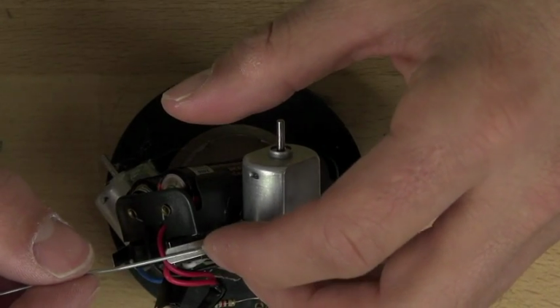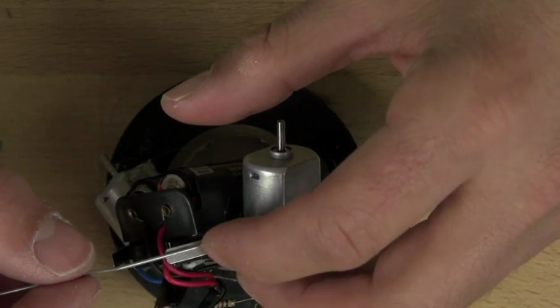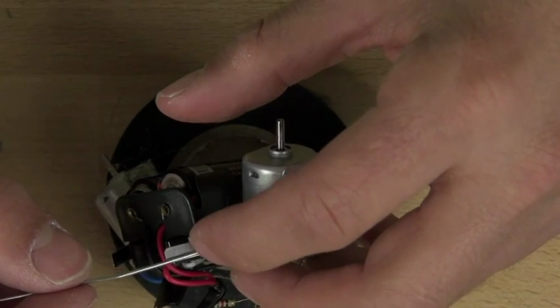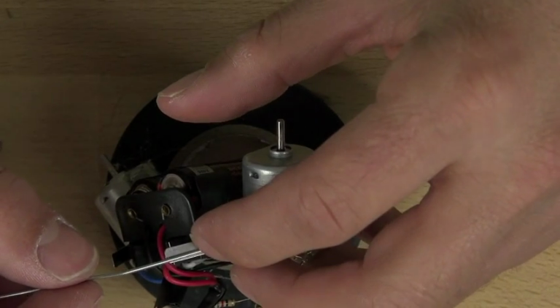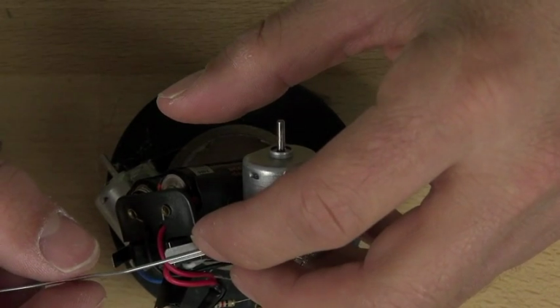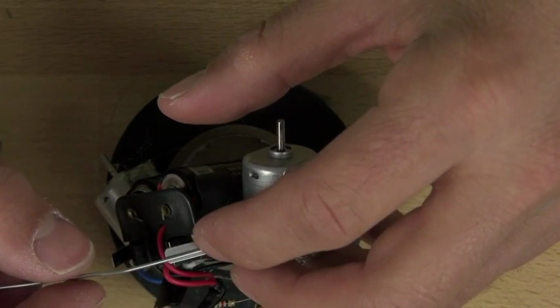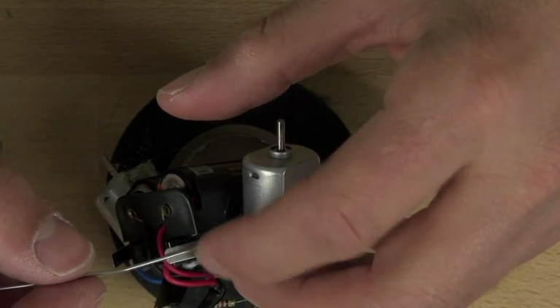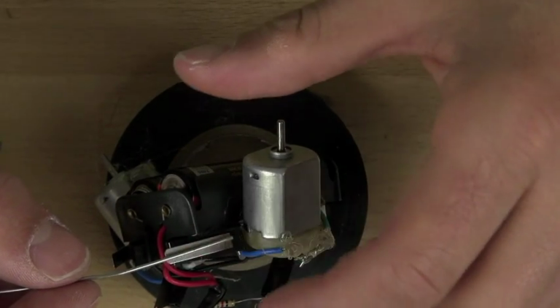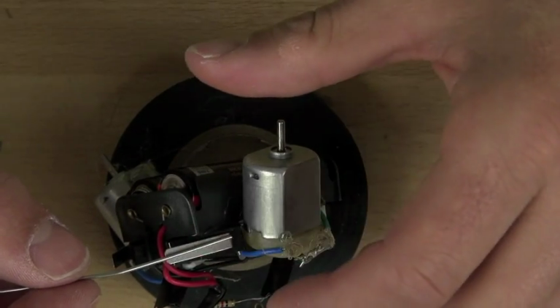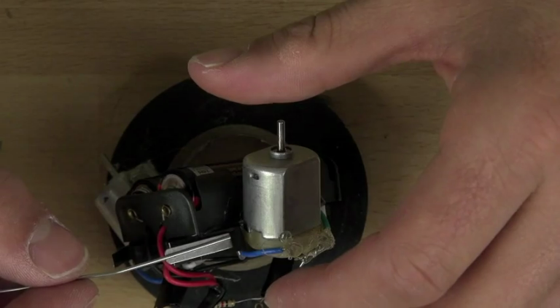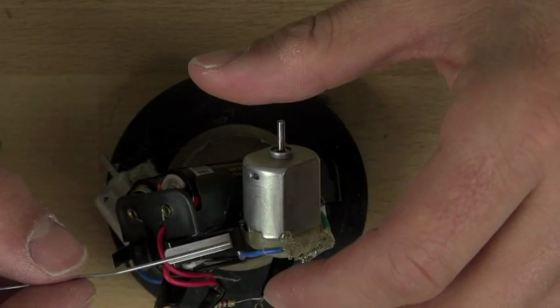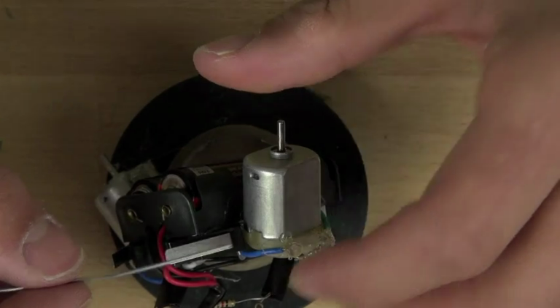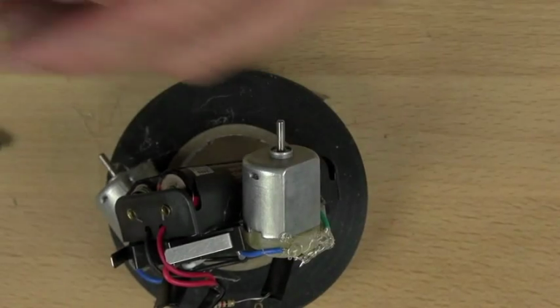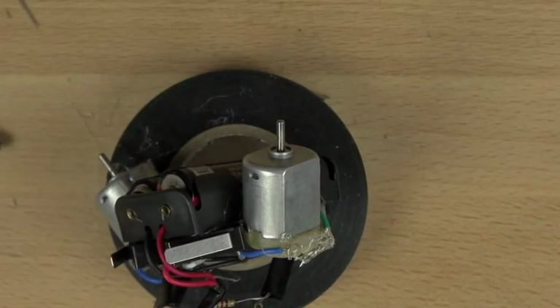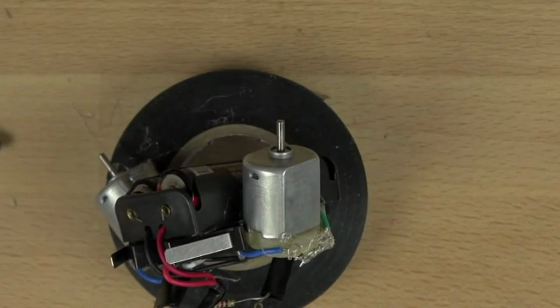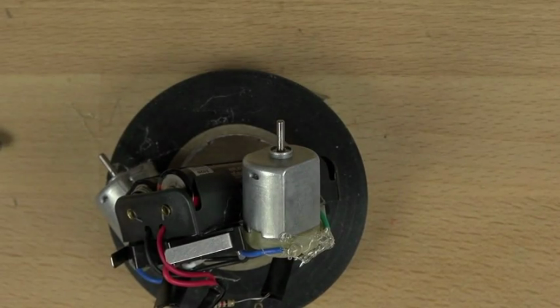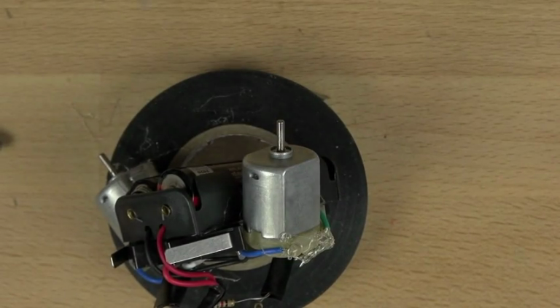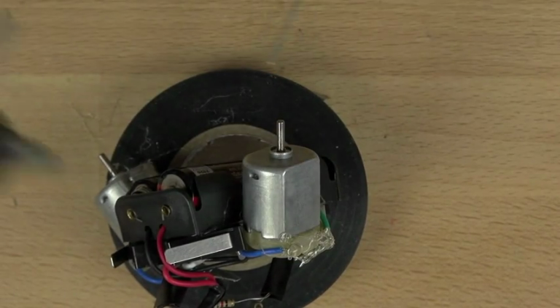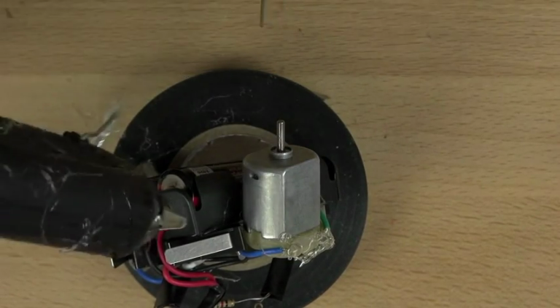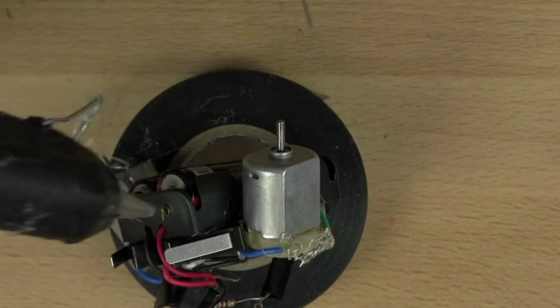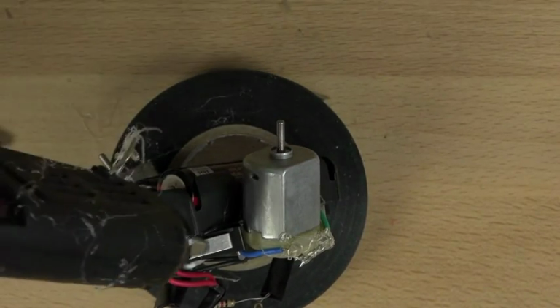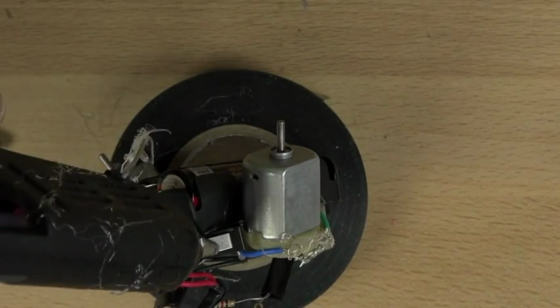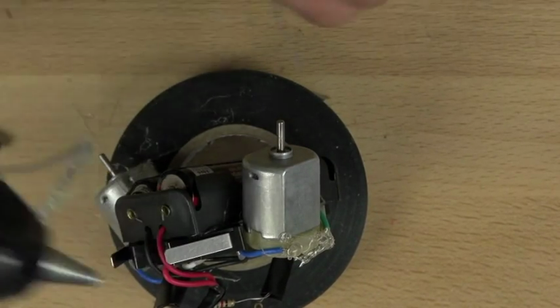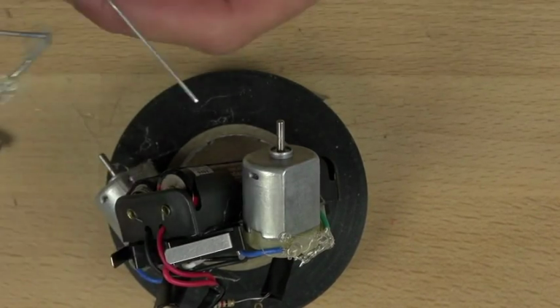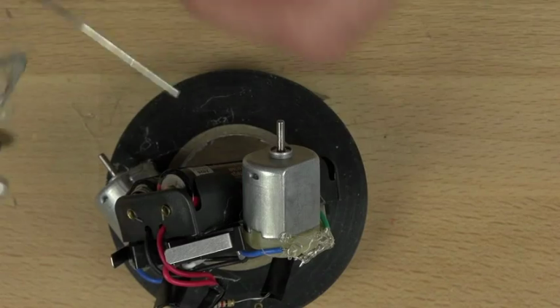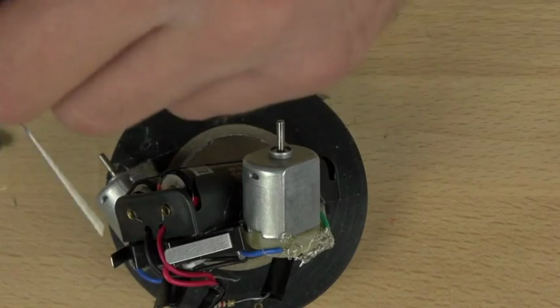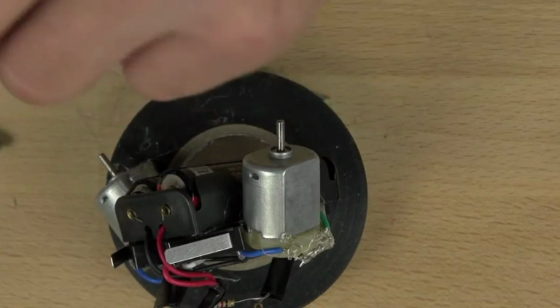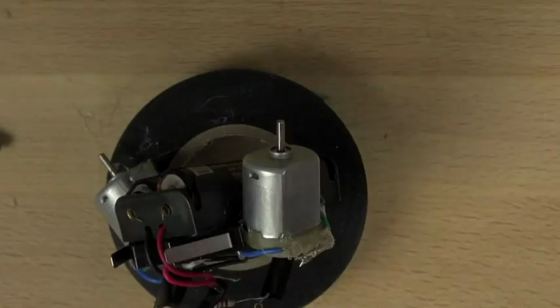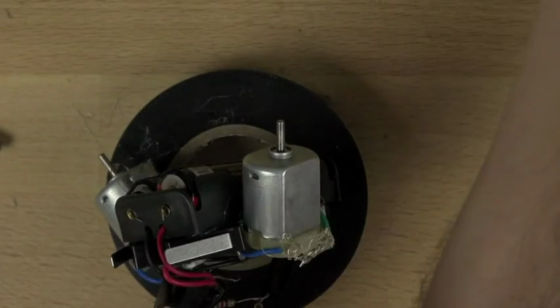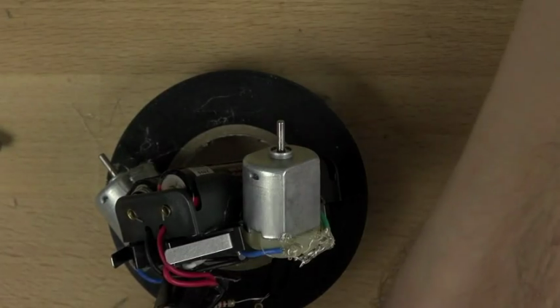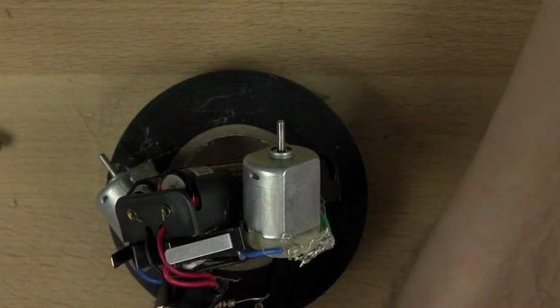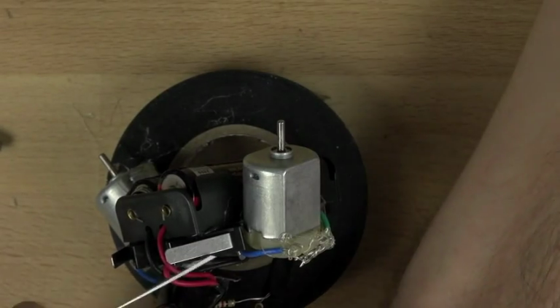We're going to try and line it up on the switch. We're going to put the paper clip — the straight, smooth, flat part of the paper clip — on the switch. And then we're going to hot glue it in place.